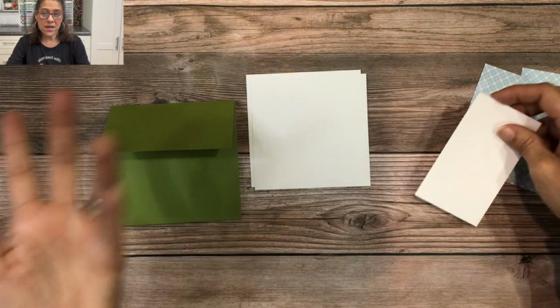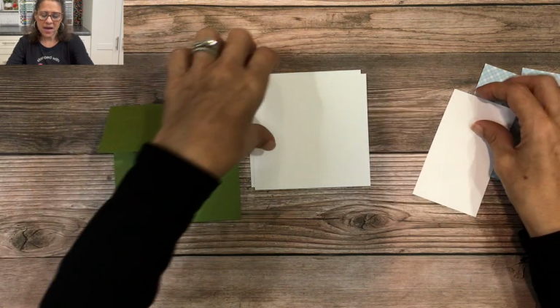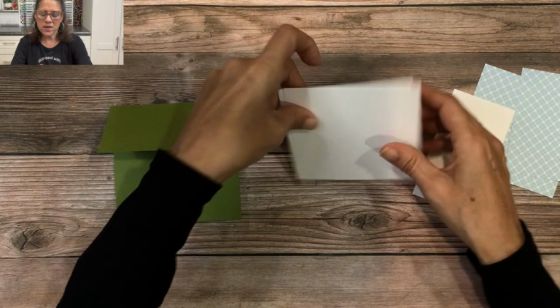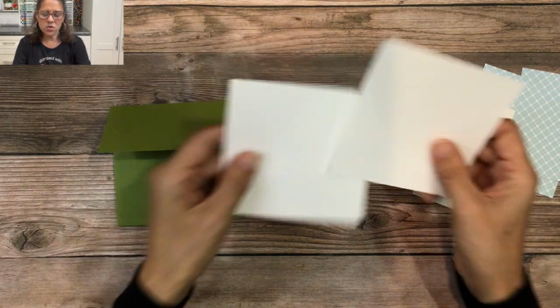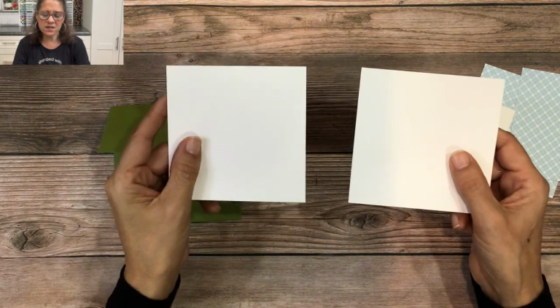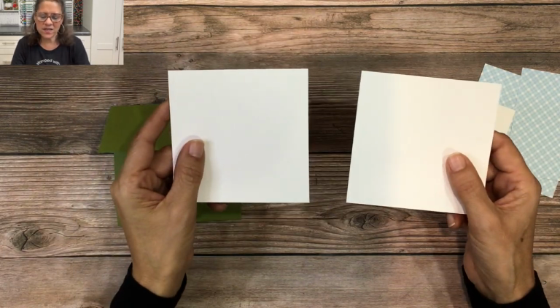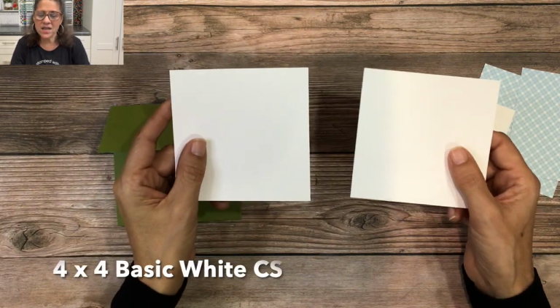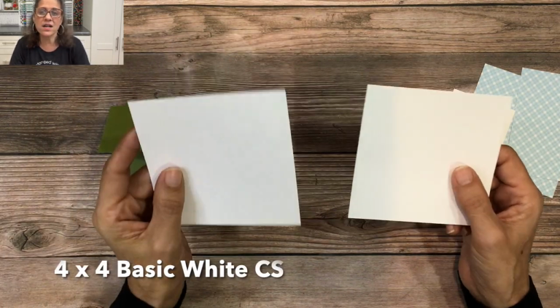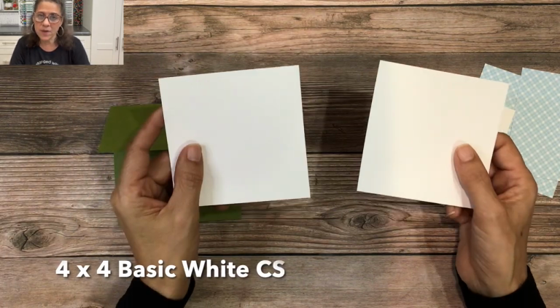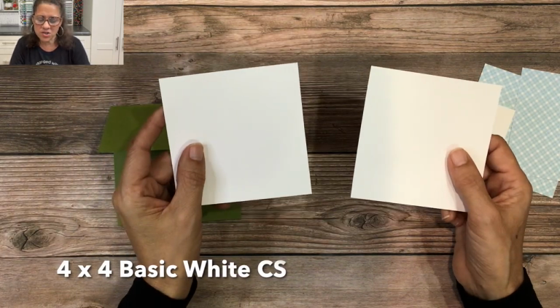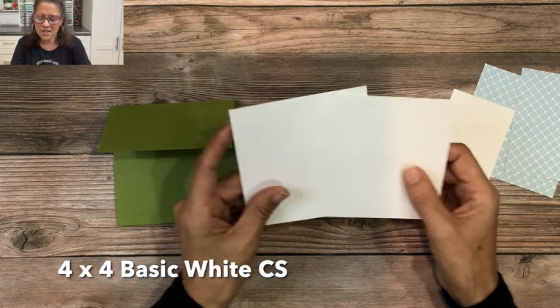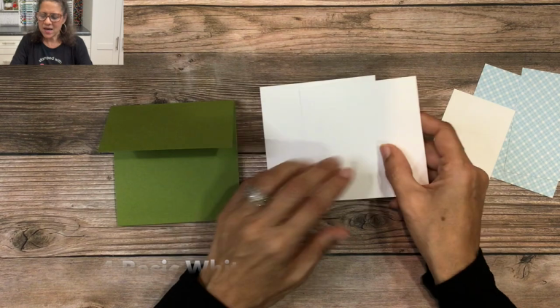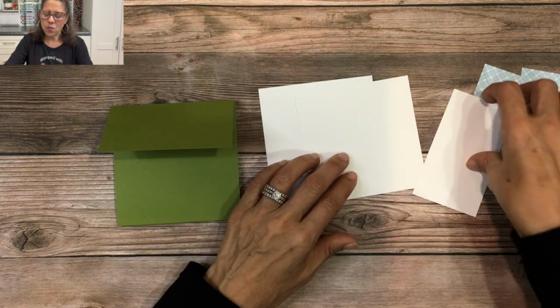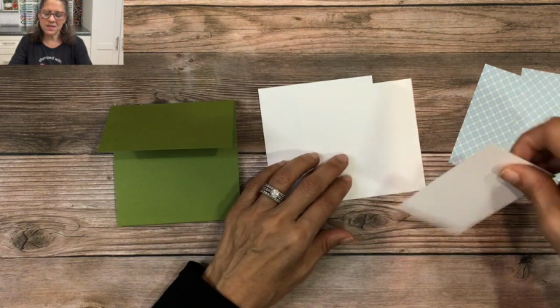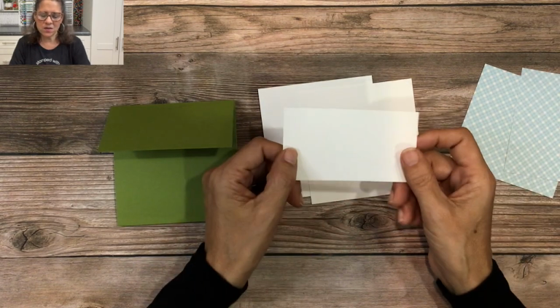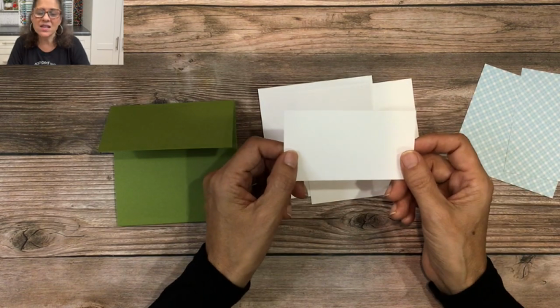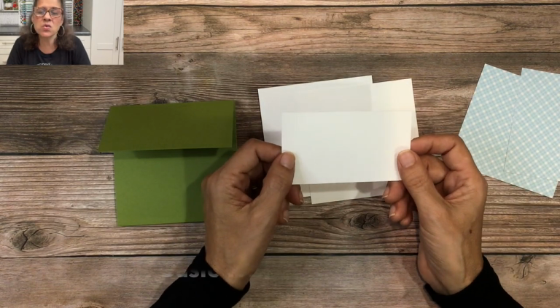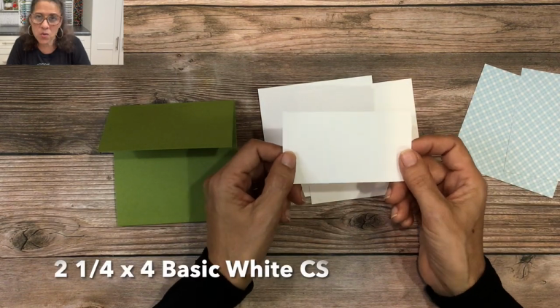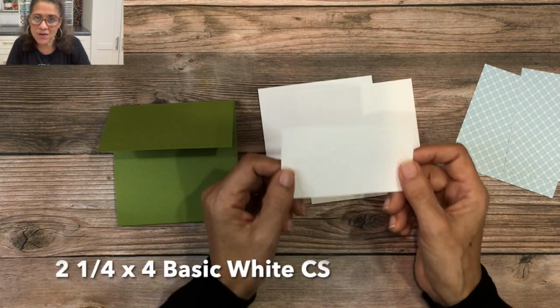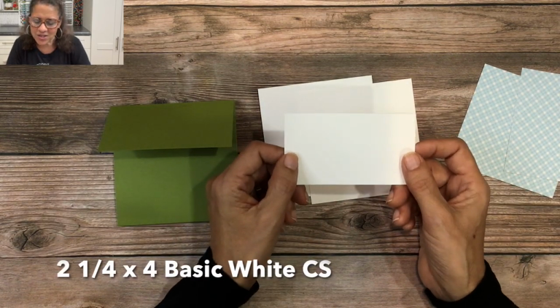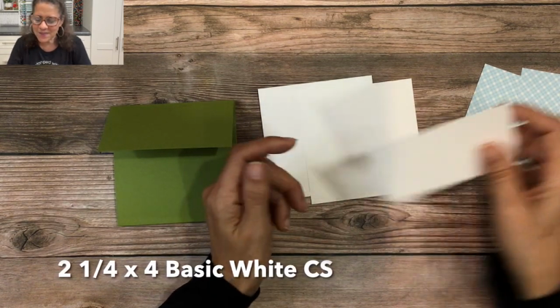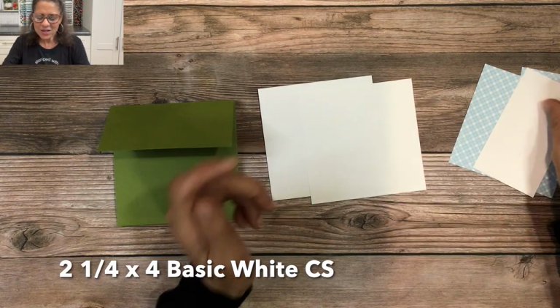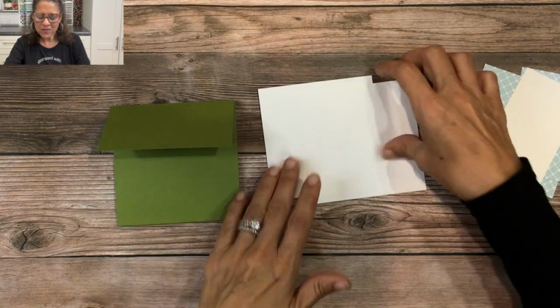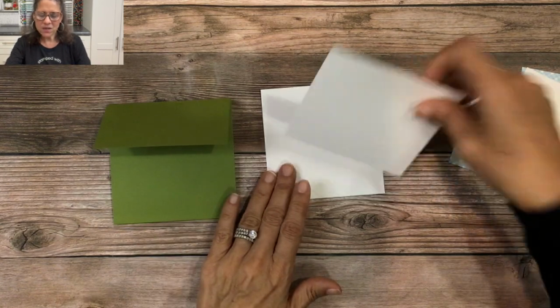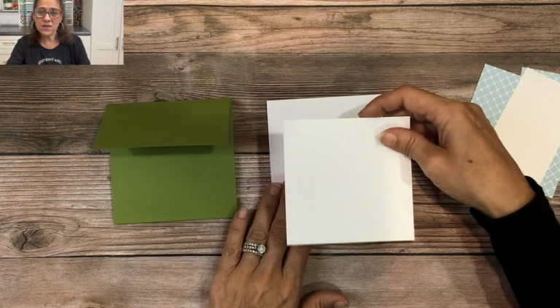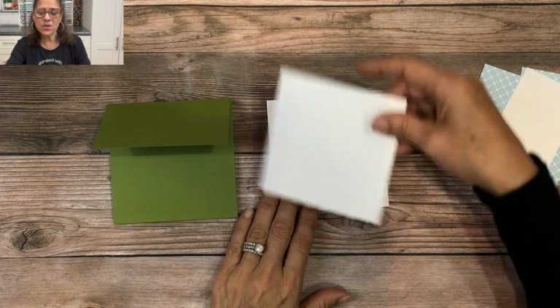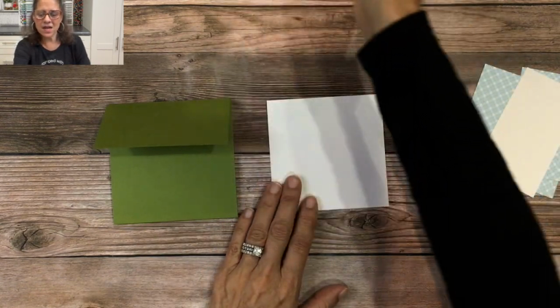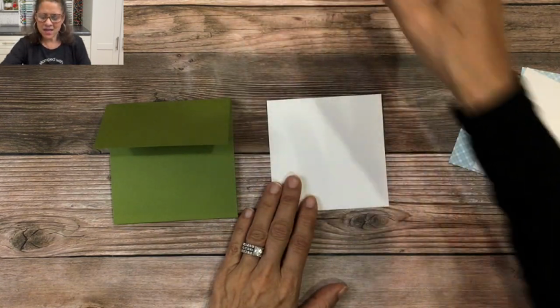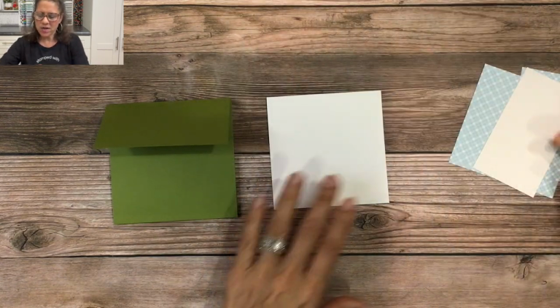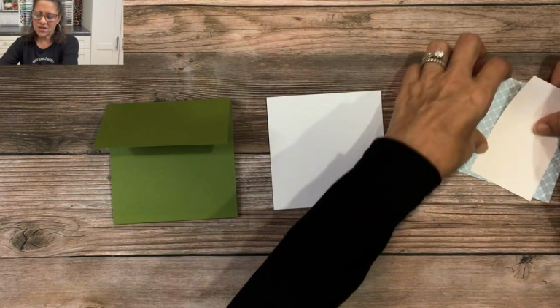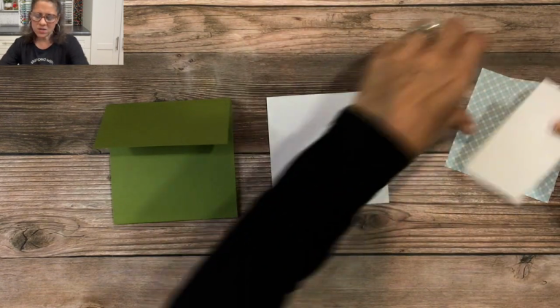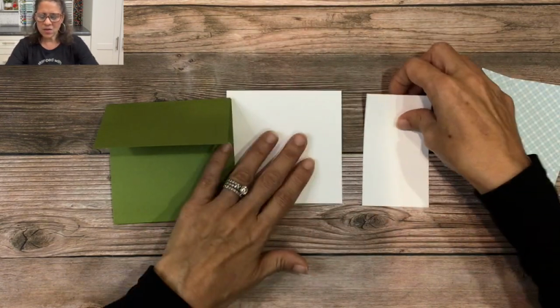Then you're going to need the base for those pieces. We have two pieces of Basic White cut at four by four inches, and one piece of Basic White that's two and a quarter by four inches. We're going to set one of these aside and work with two of them now.